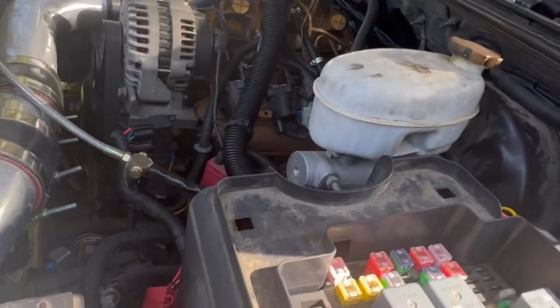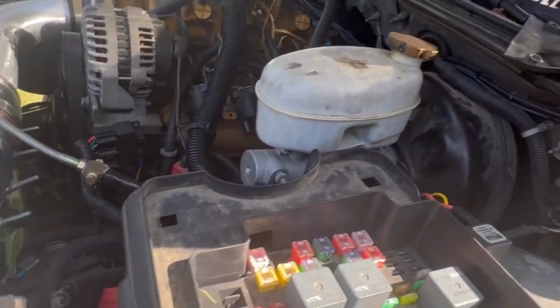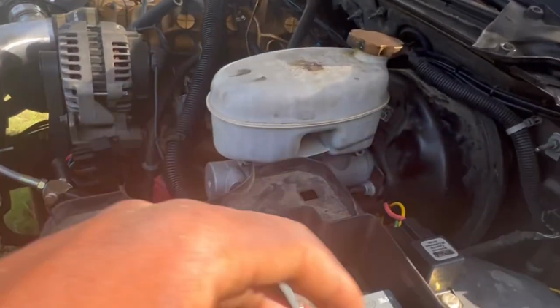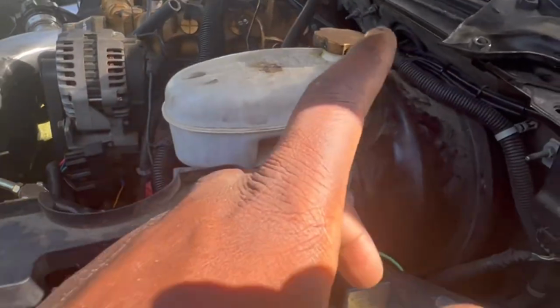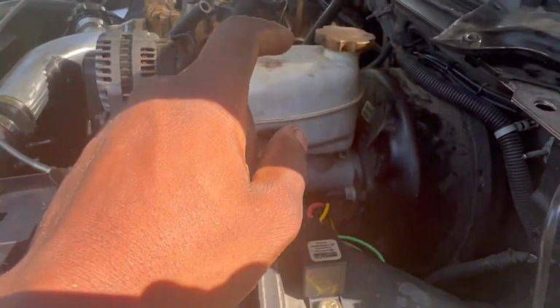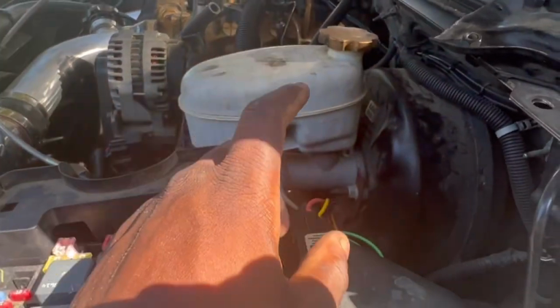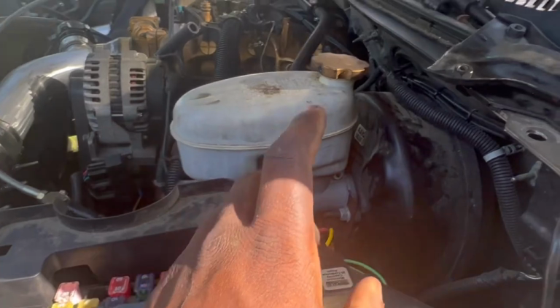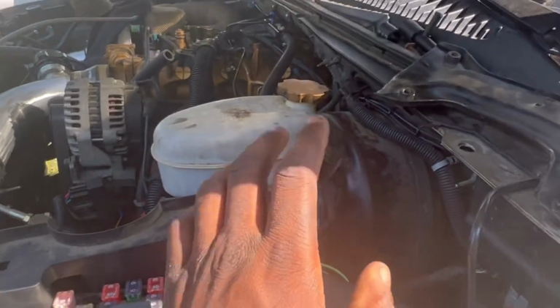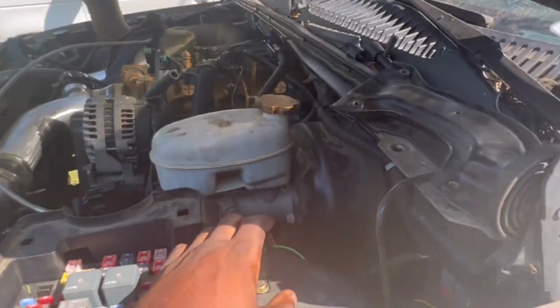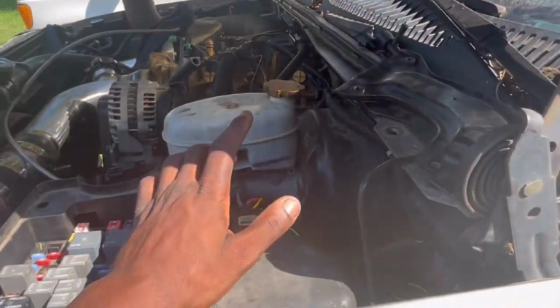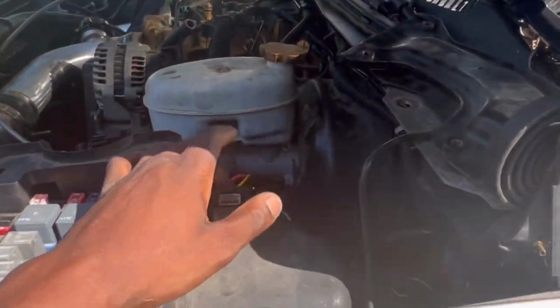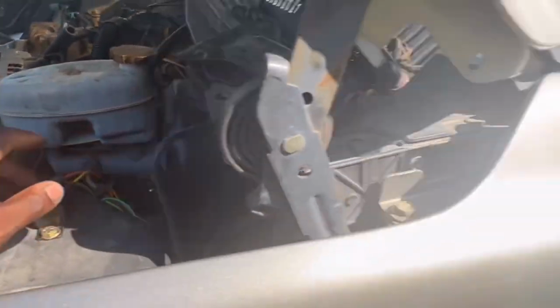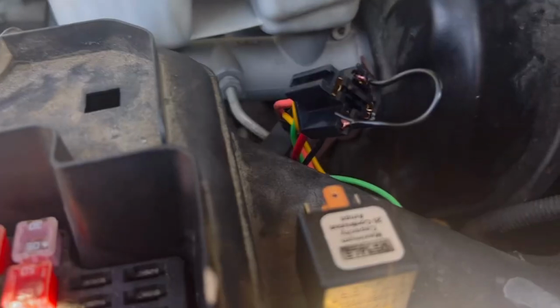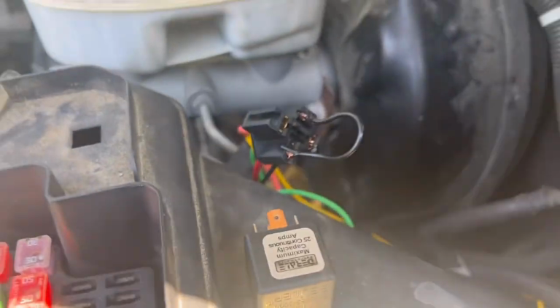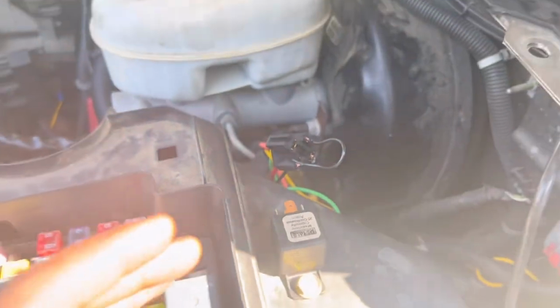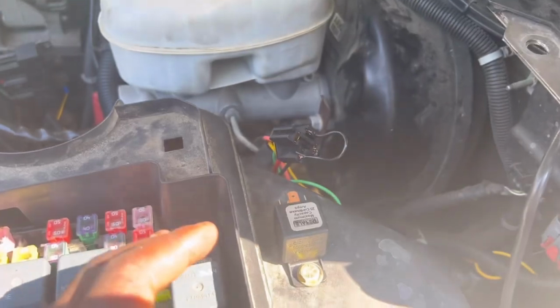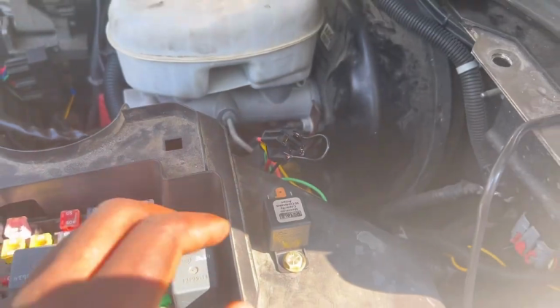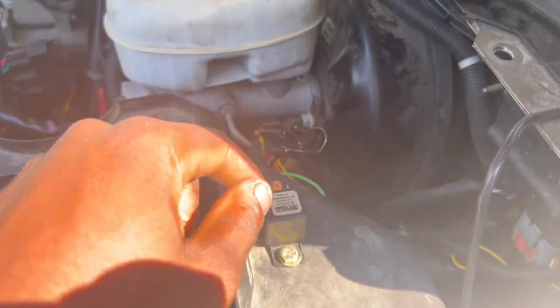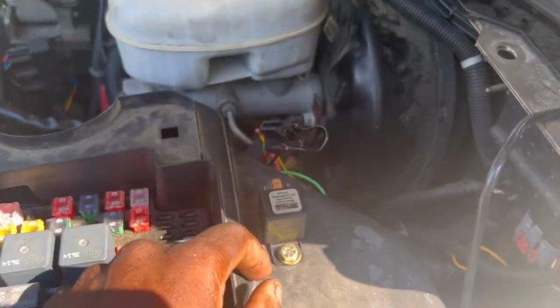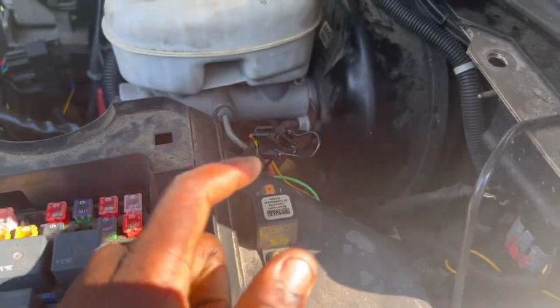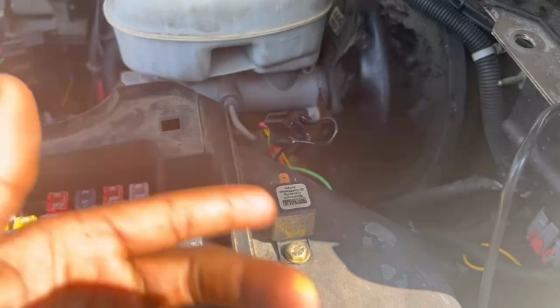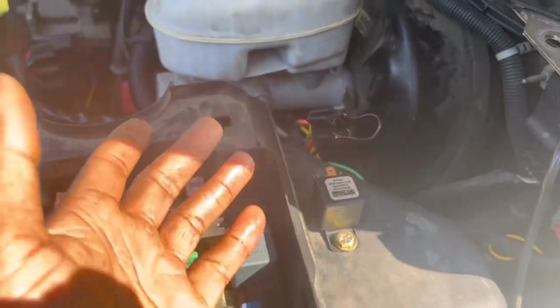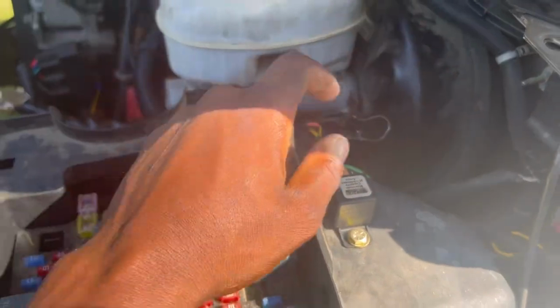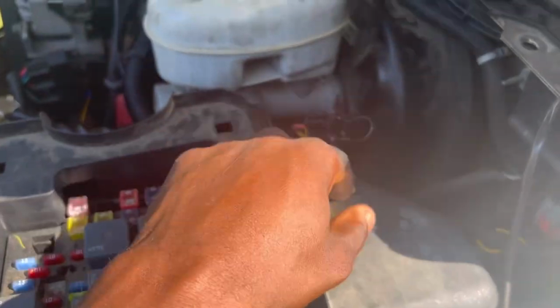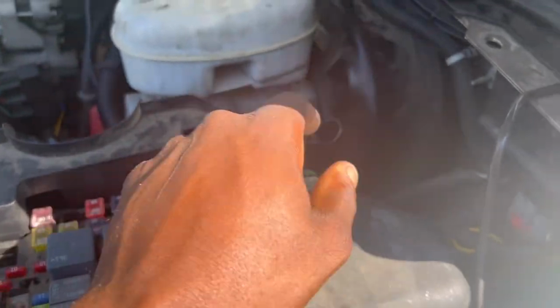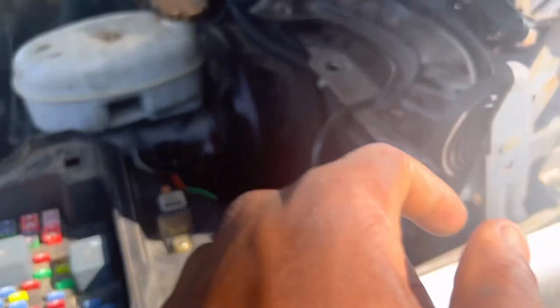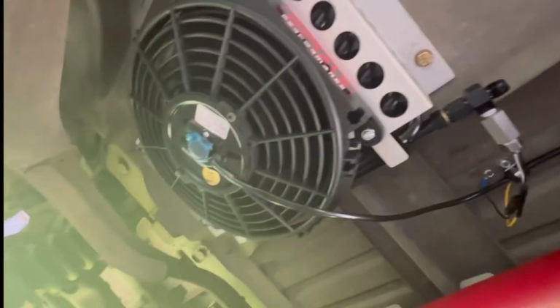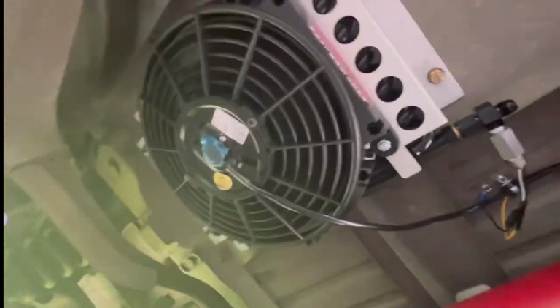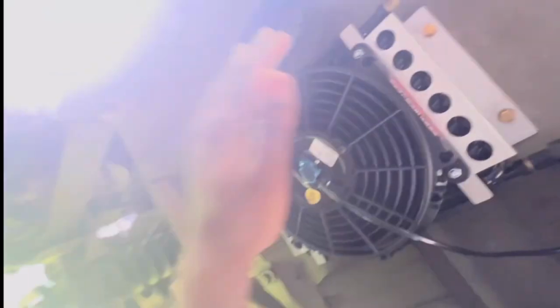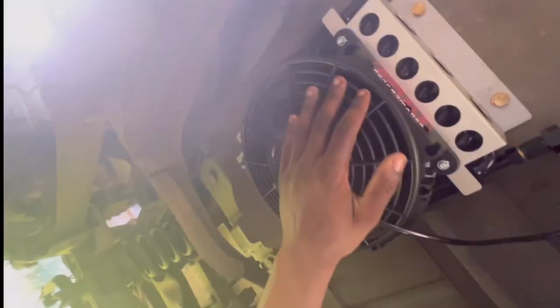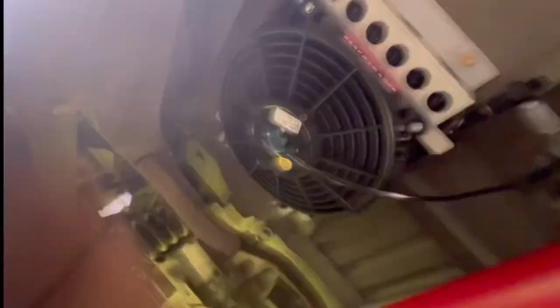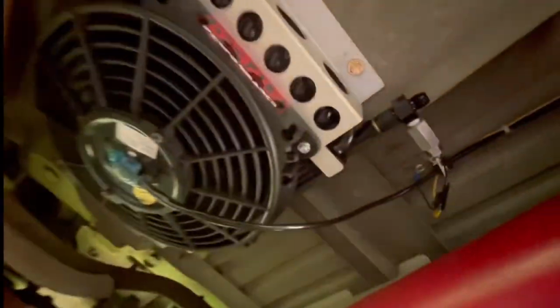What we're gonna do is jump from pin 87, or some other pin. We jumped it because the car is gonna have to be completely on in order for the relay to engage. It feels so good.